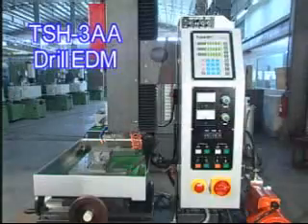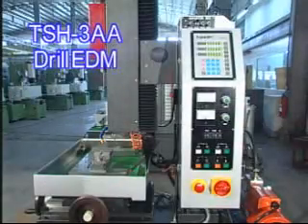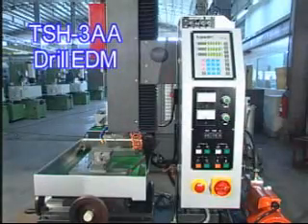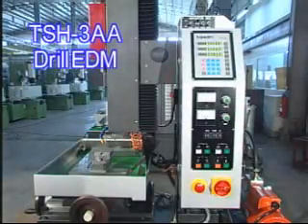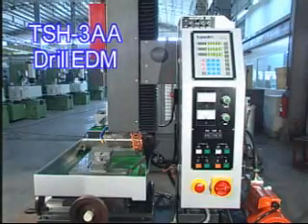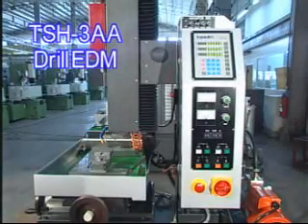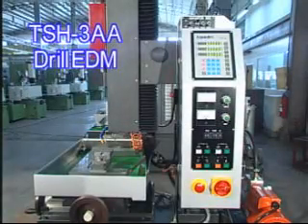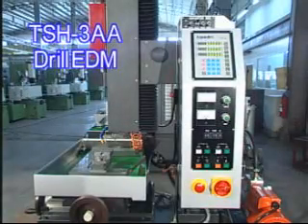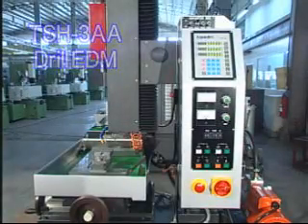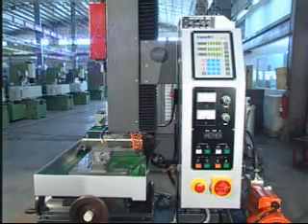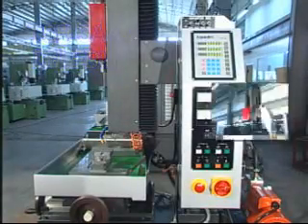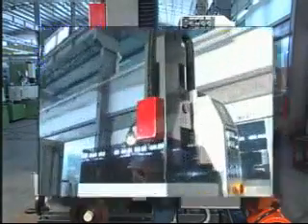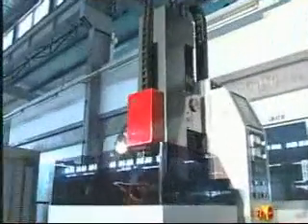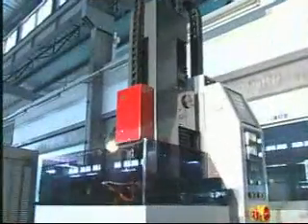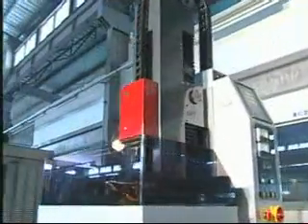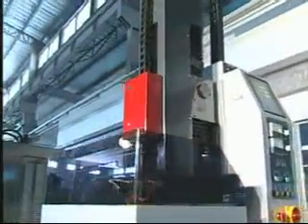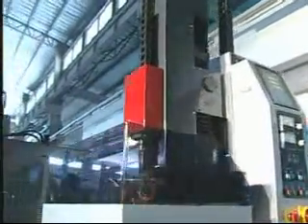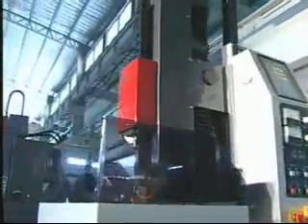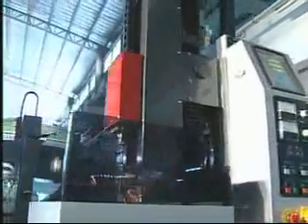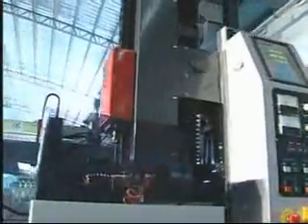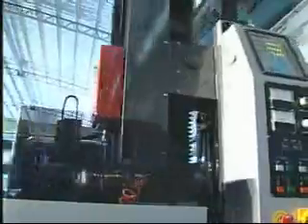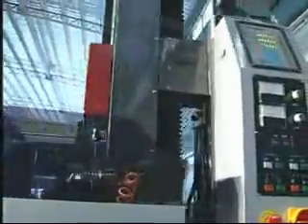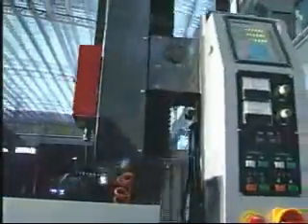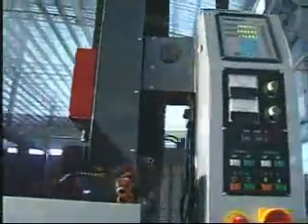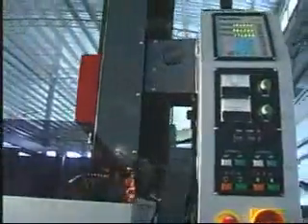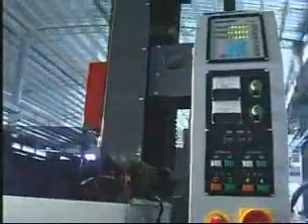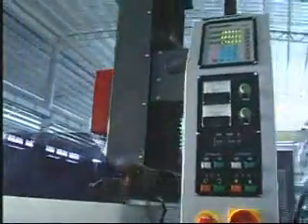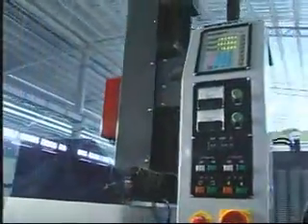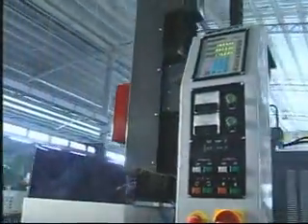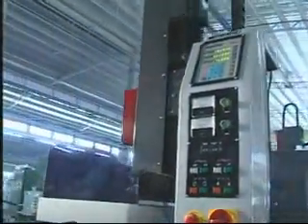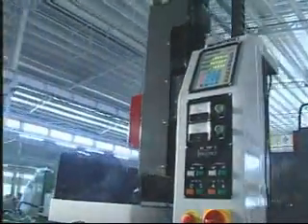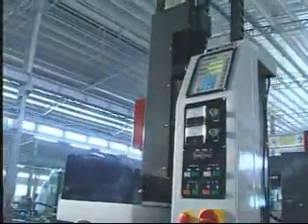In 1984, Top EDM developed the first electron discharge machine and has sold to Japan over 1,000 sets.